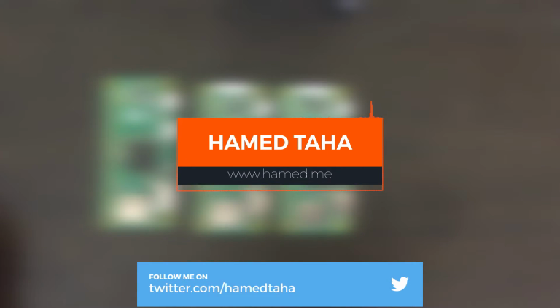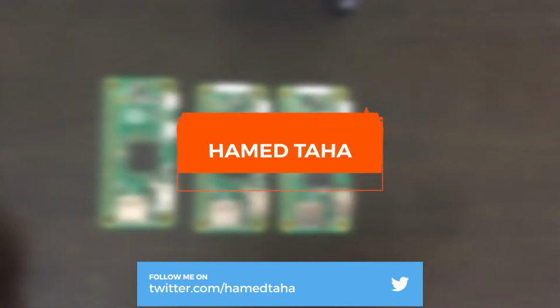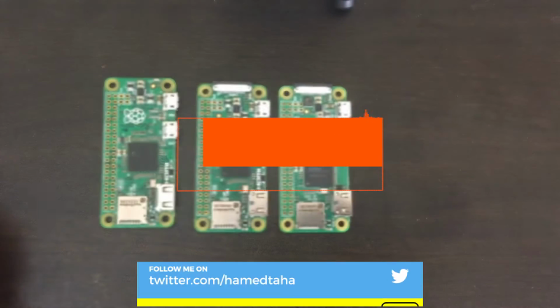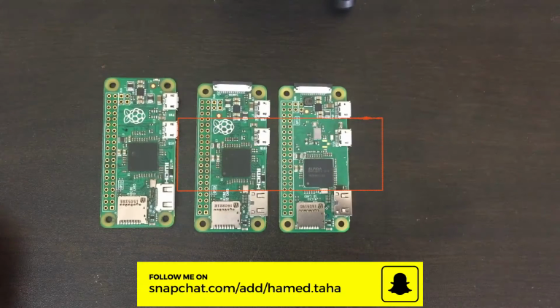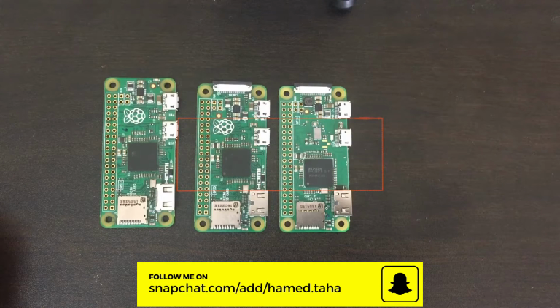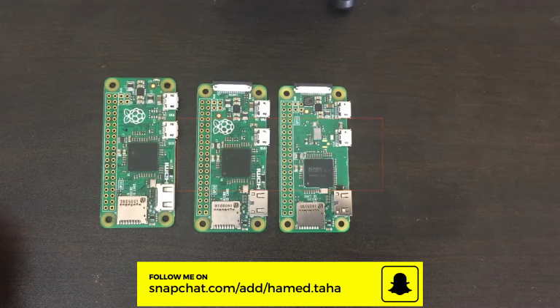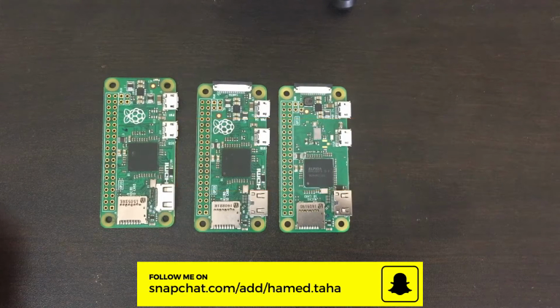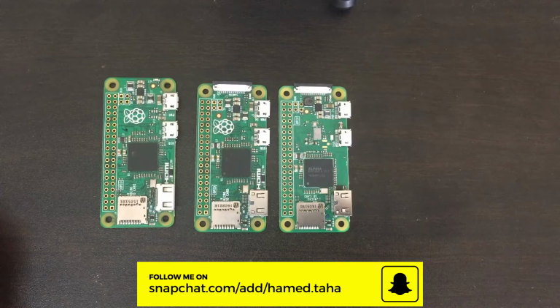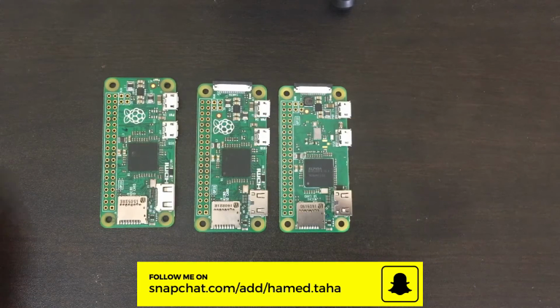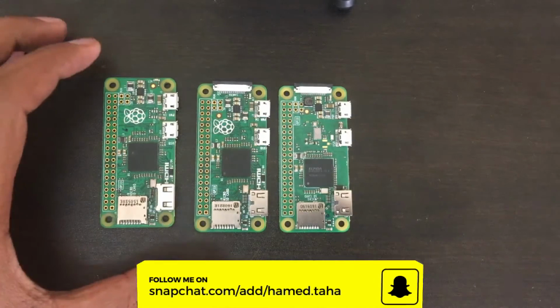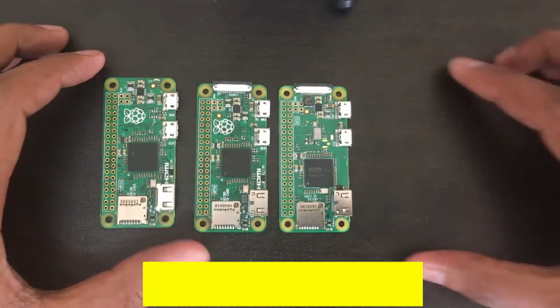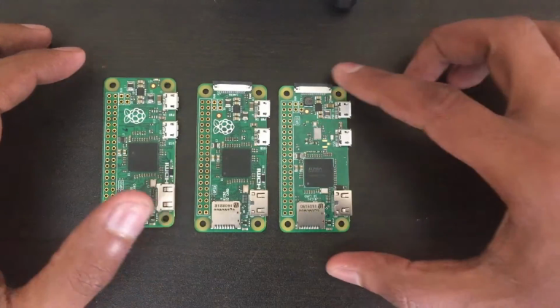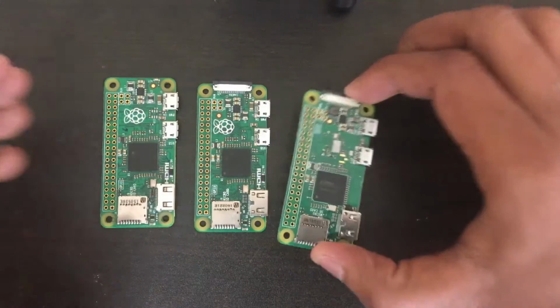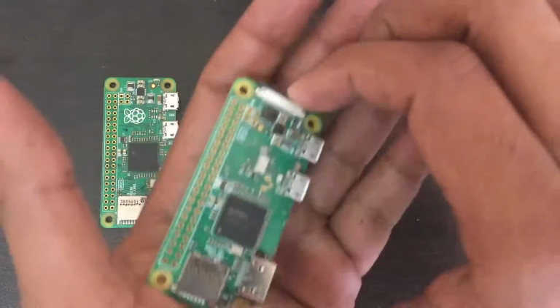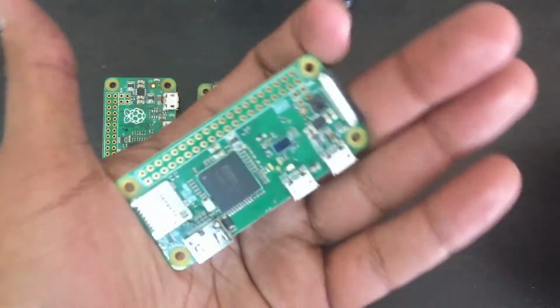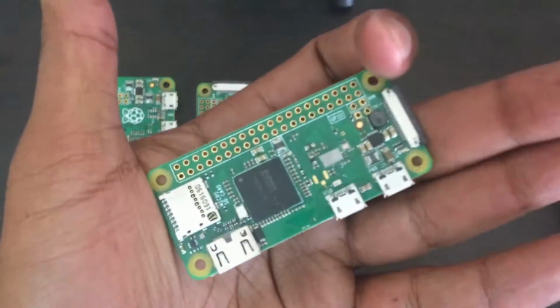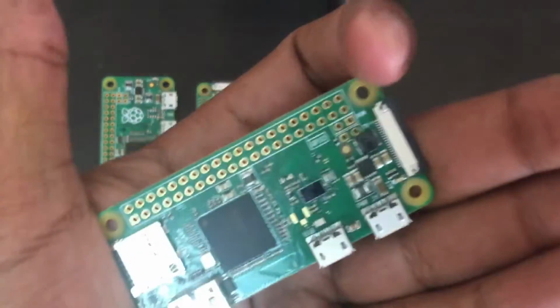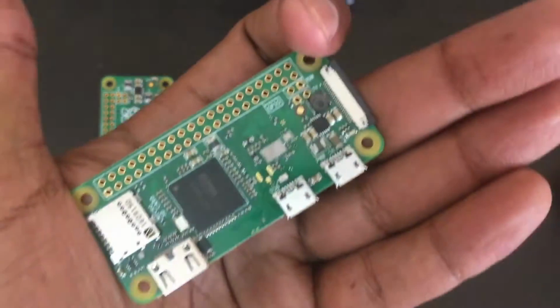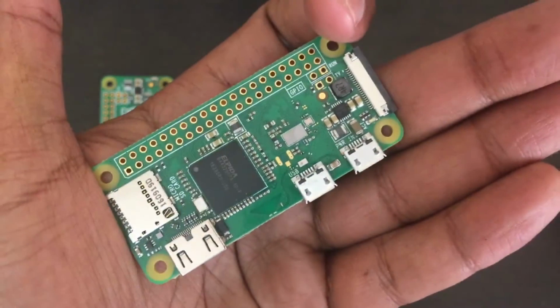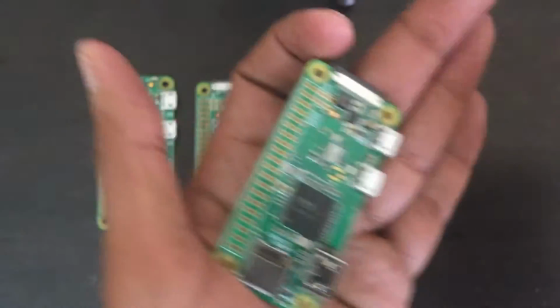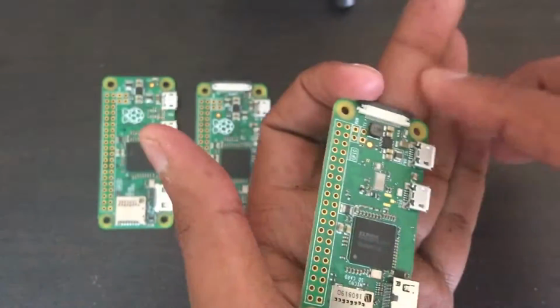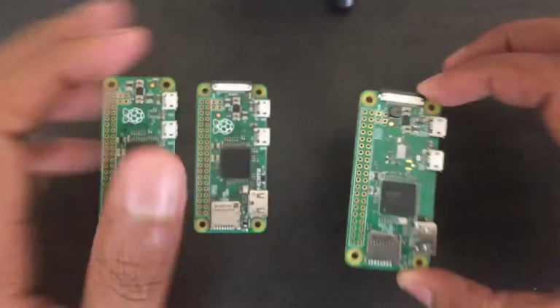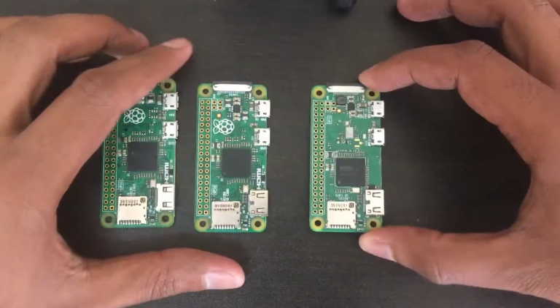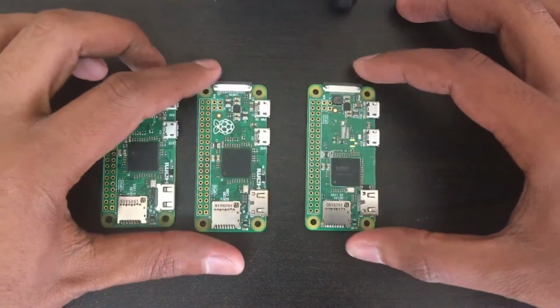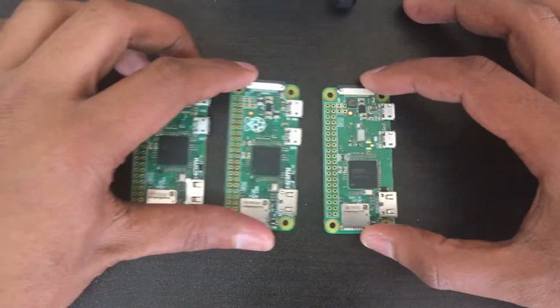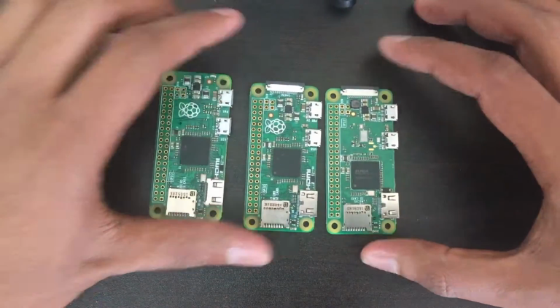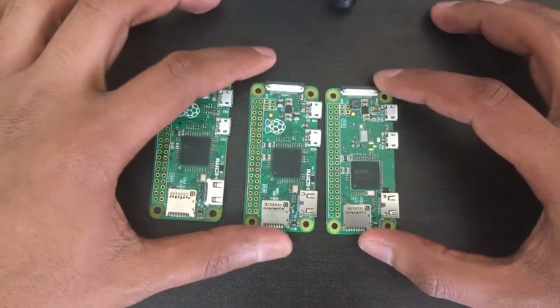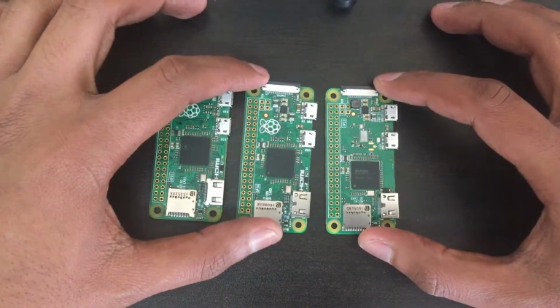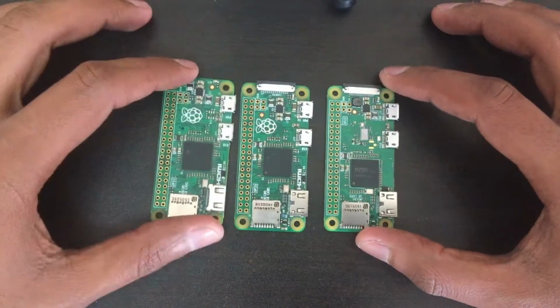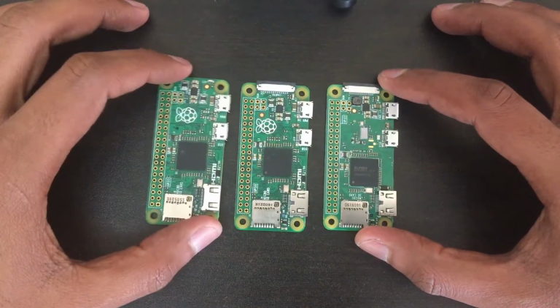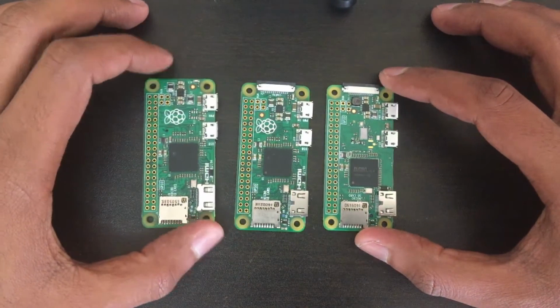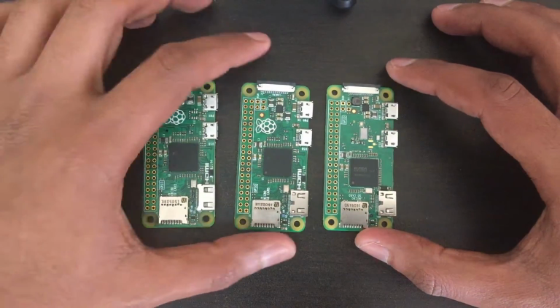Hello guys and welcome to a new video. Today's video is about the Raspberry Pi 0W, which is this little guy, in comparison to its older brothers.